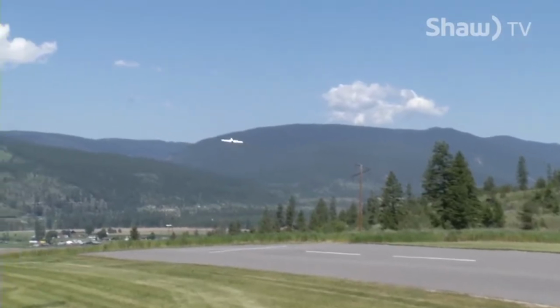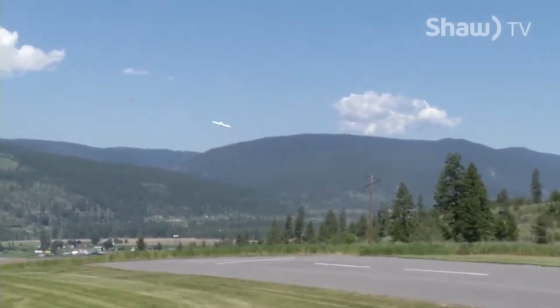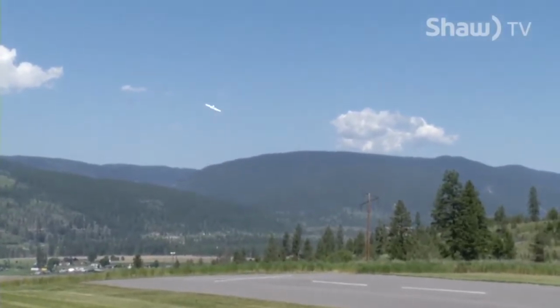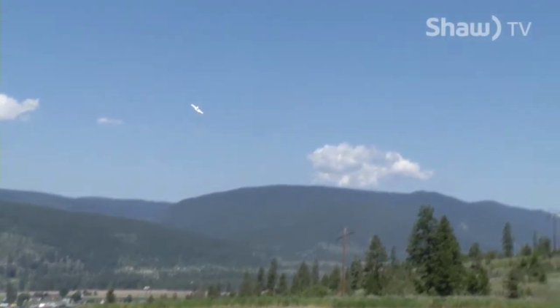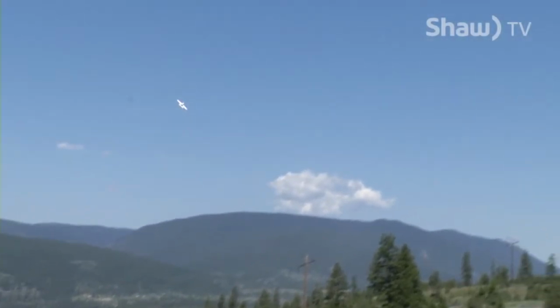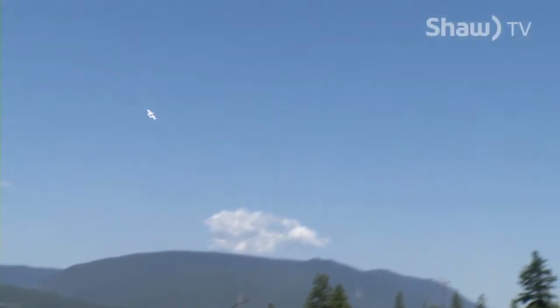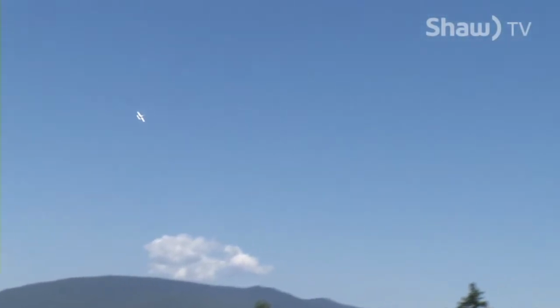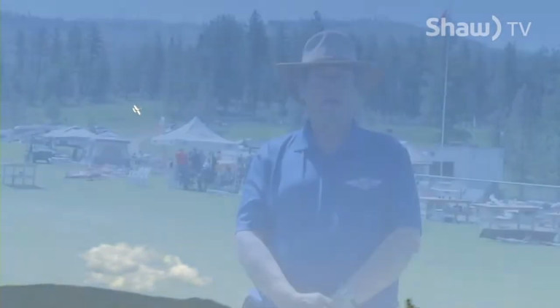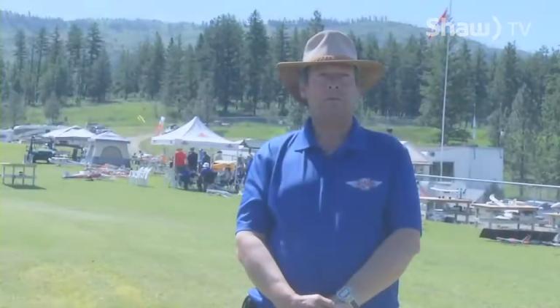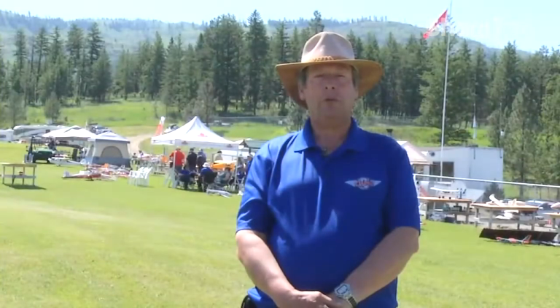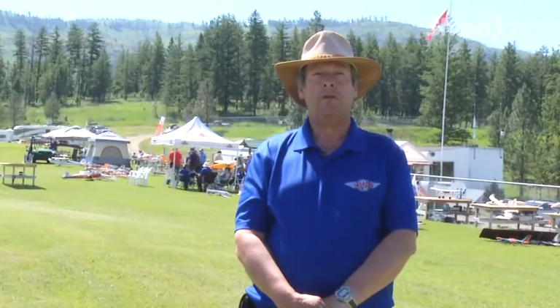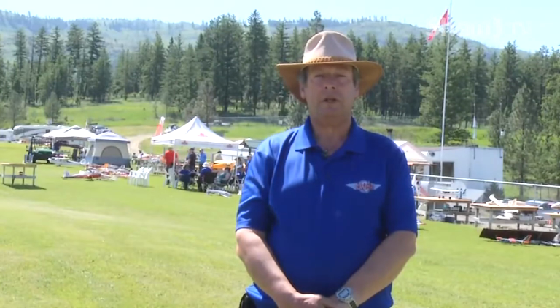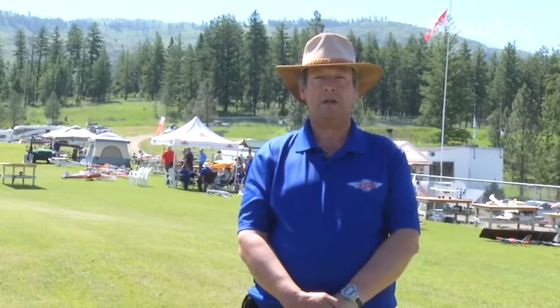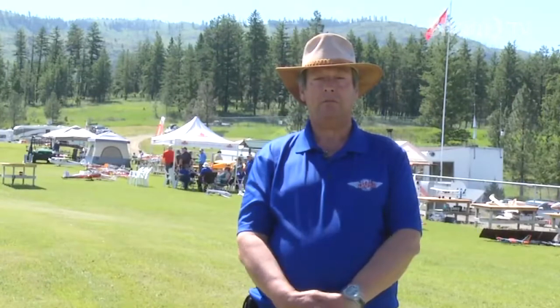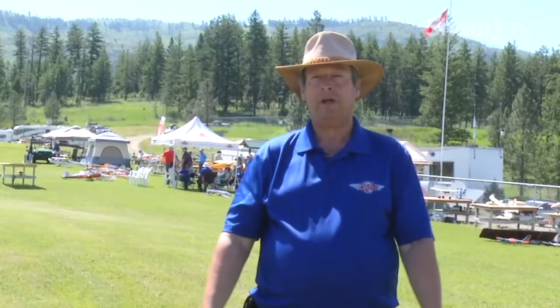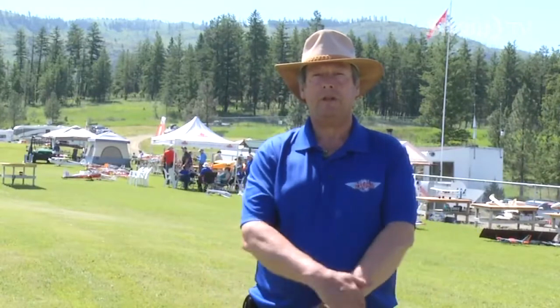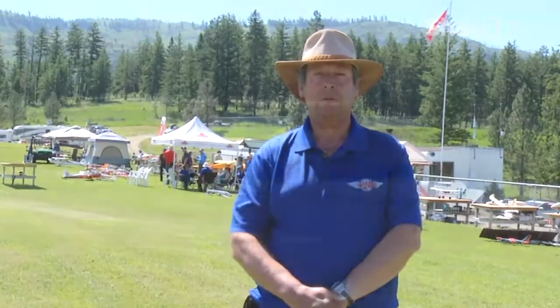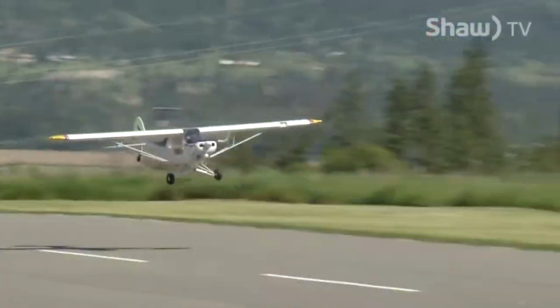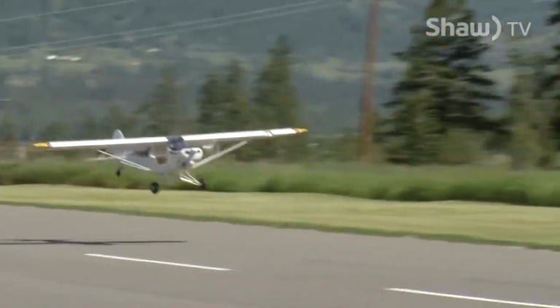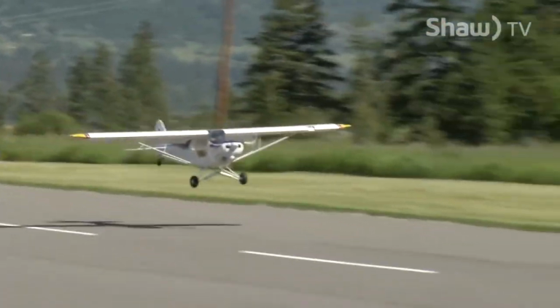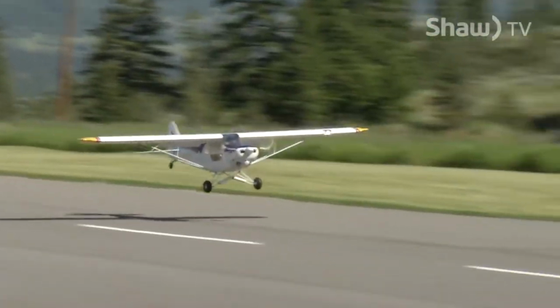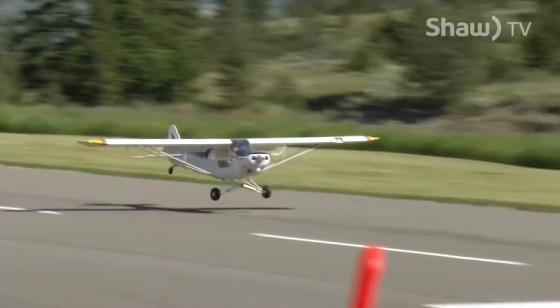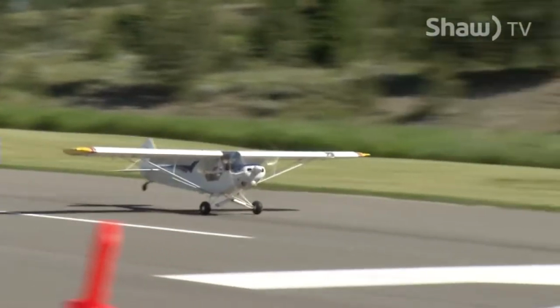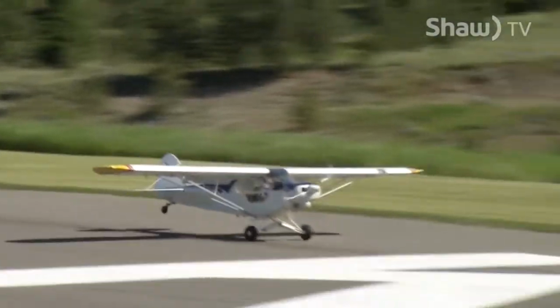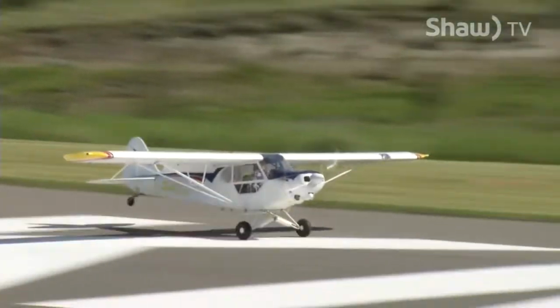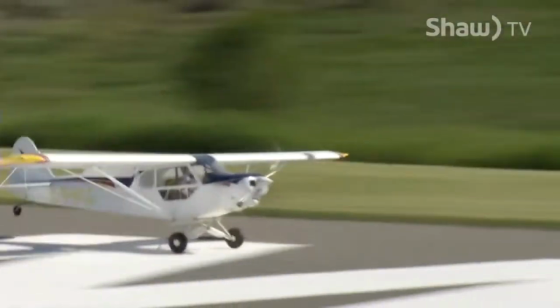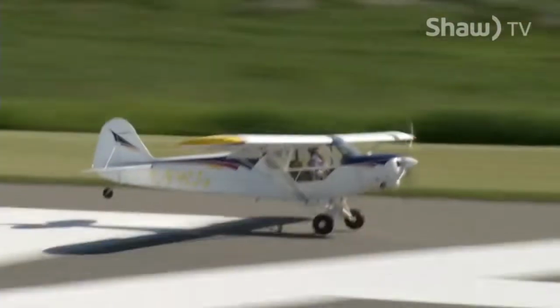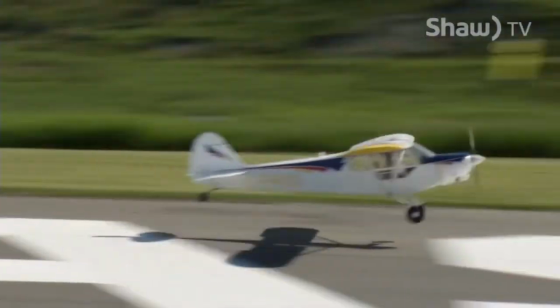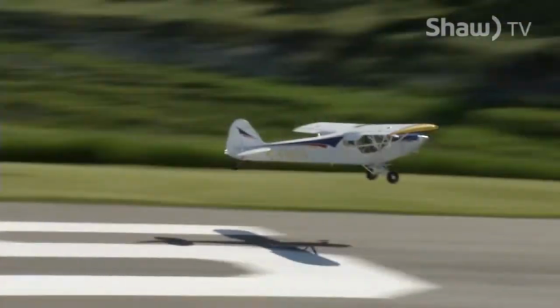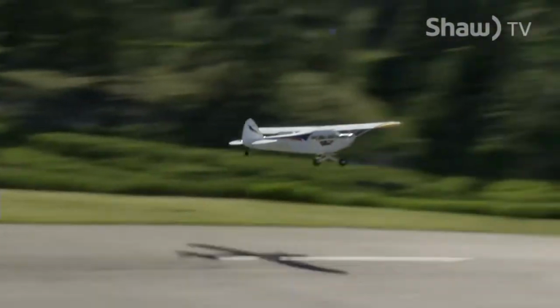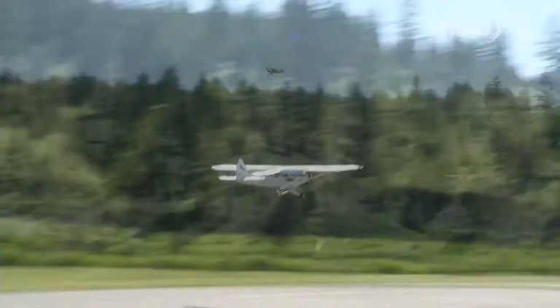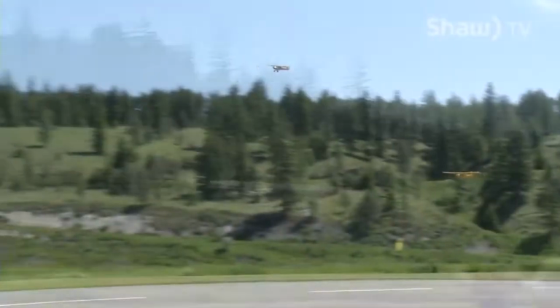This is our annual Spring Funfly. The club puts on this event. We invite people from all over BC. We've had people from Alberta, the coast. We've even had people come up from Washington State for this event.